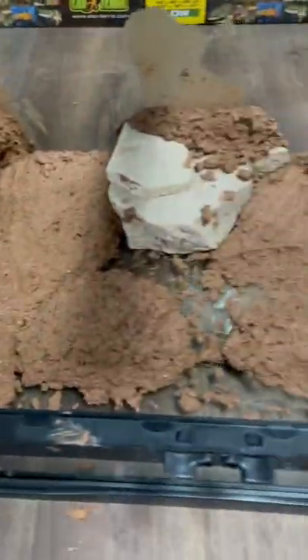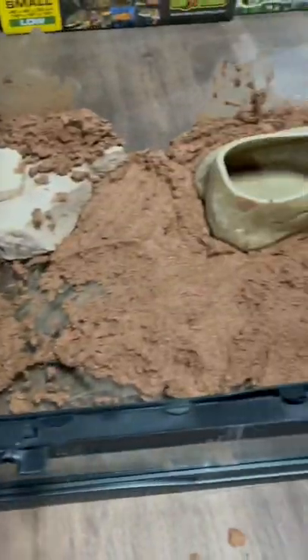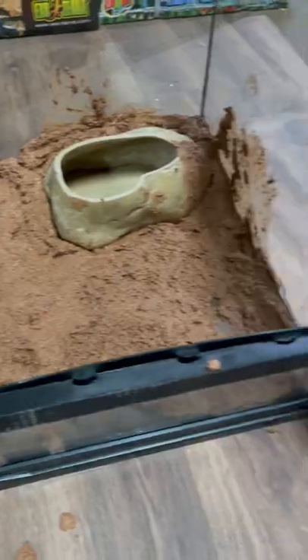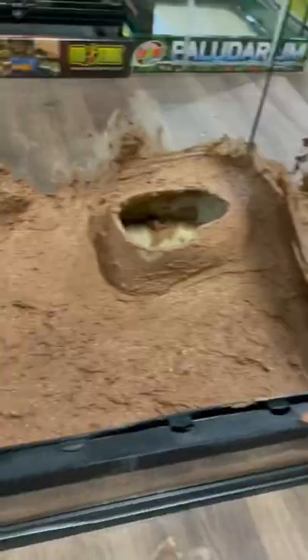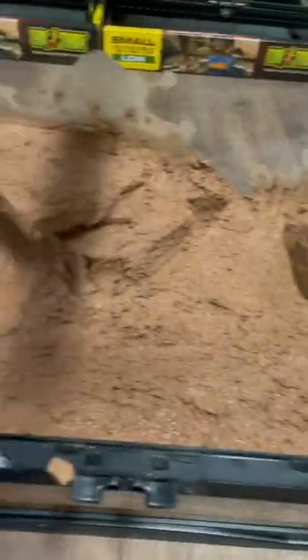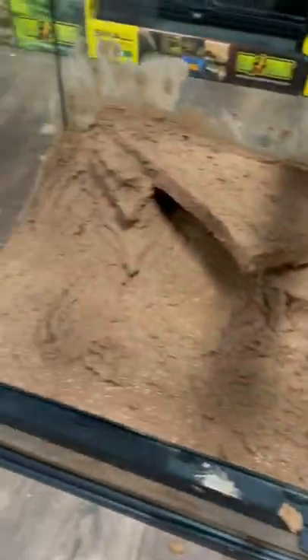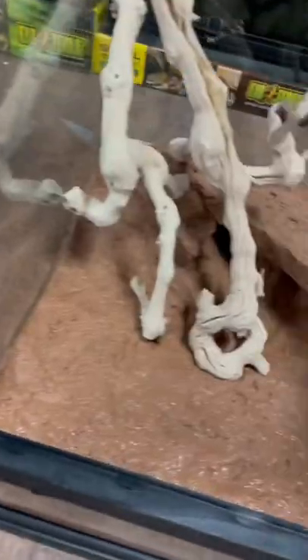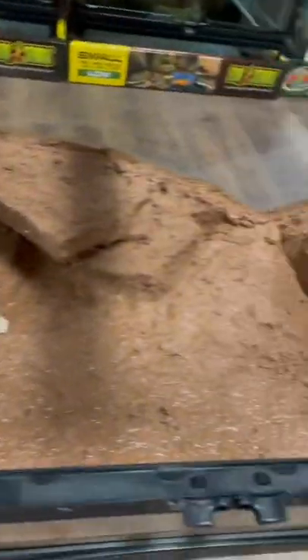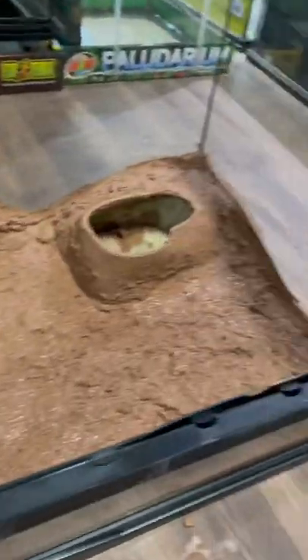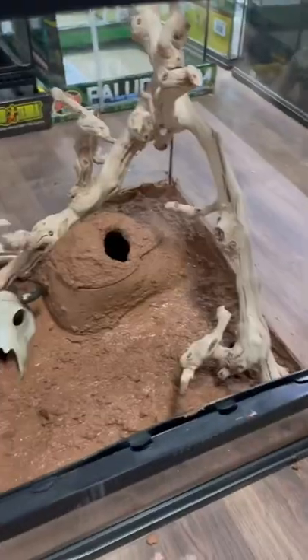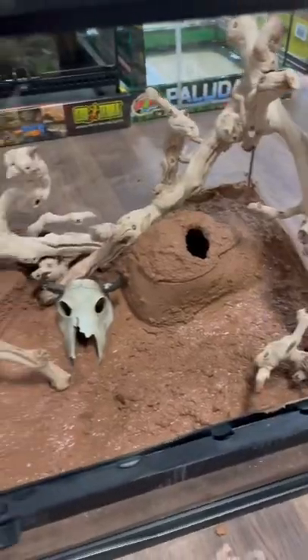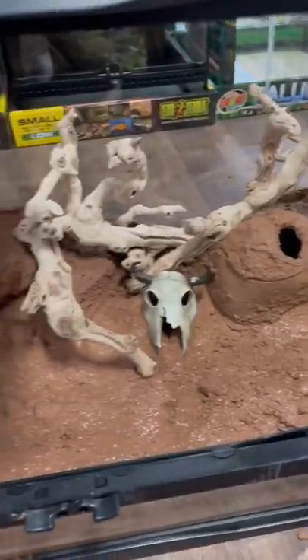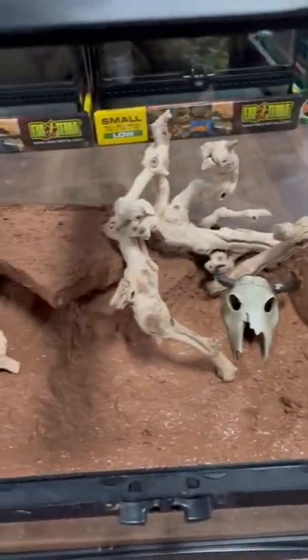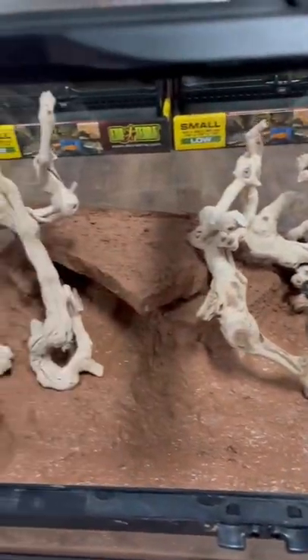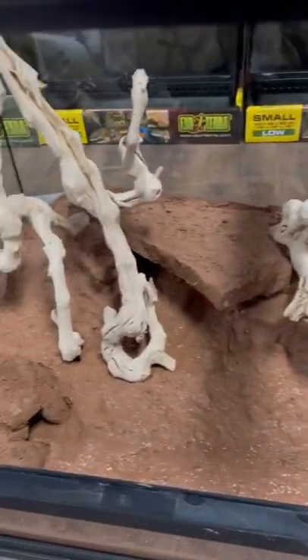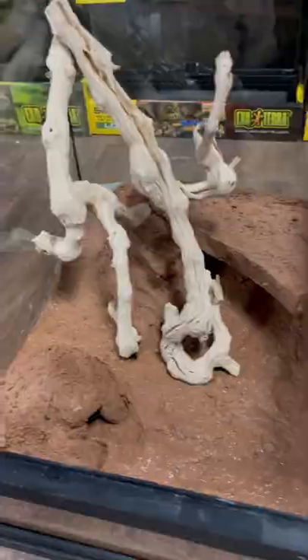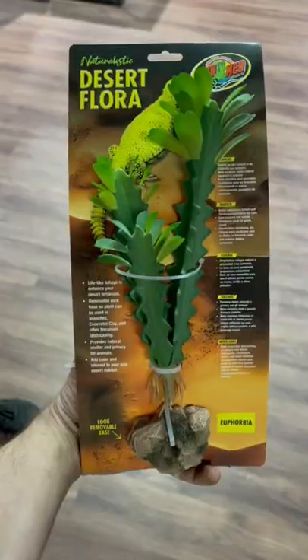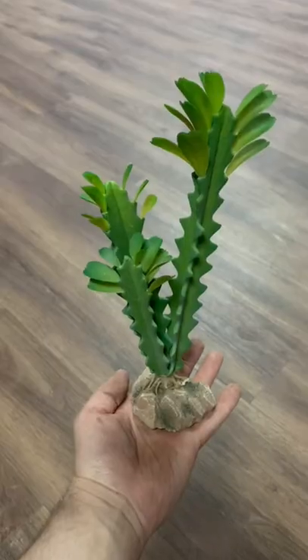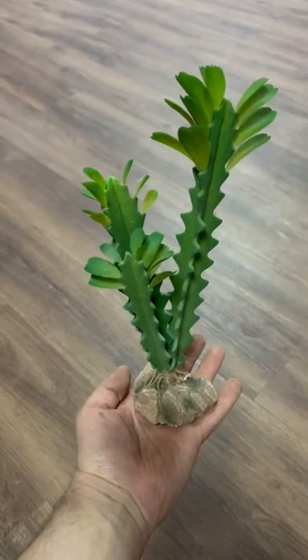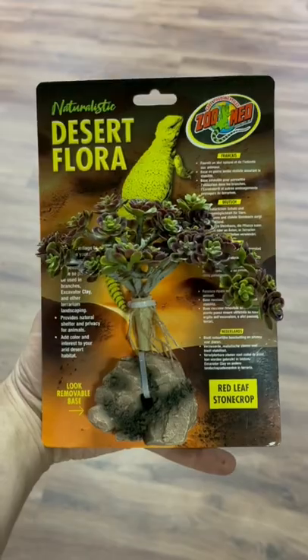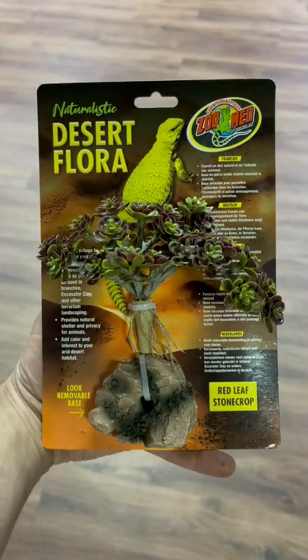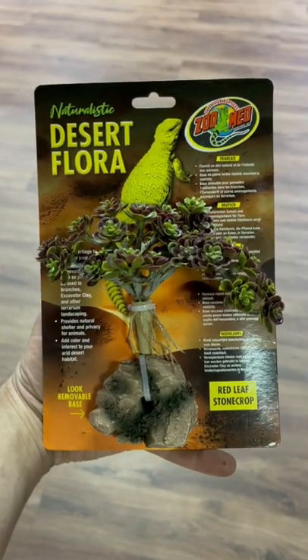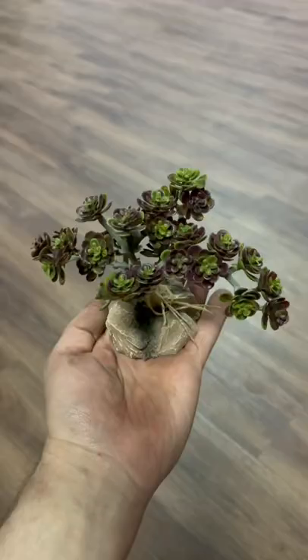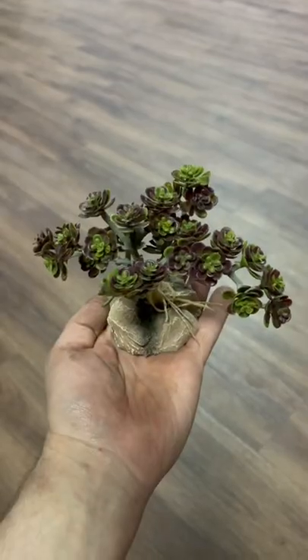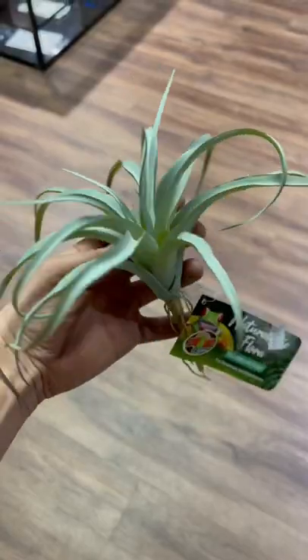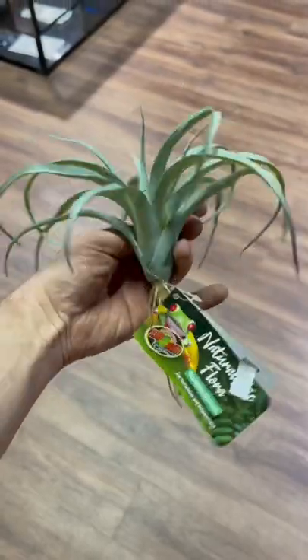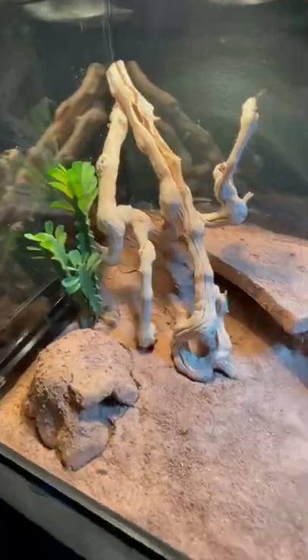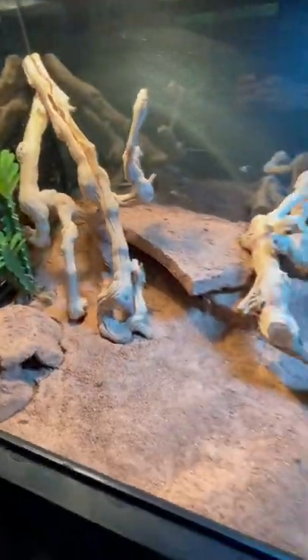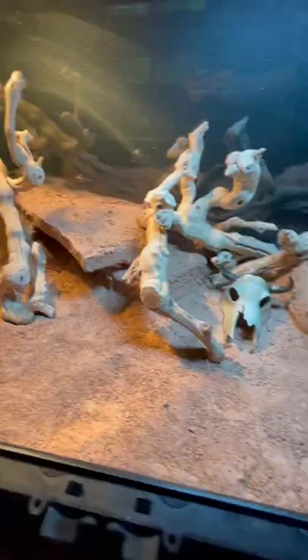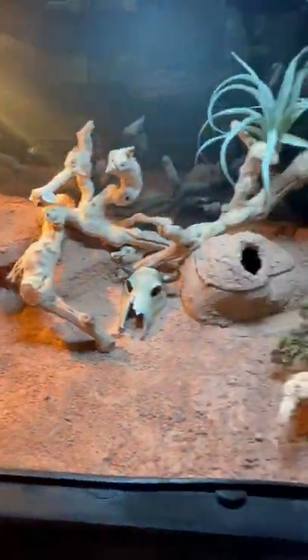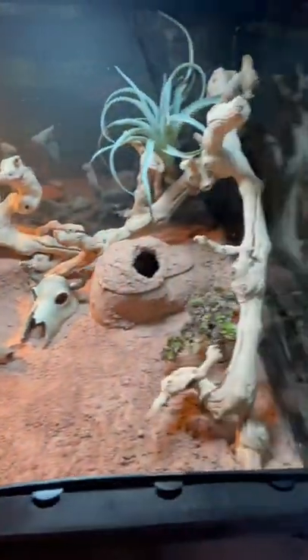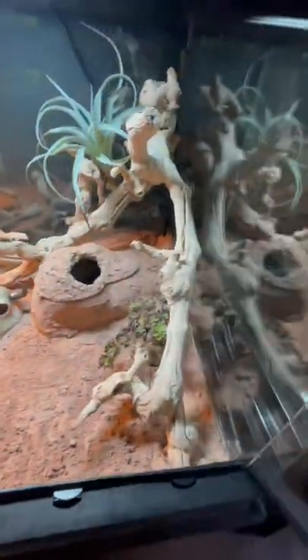Your excavator clay should be wet like cement, used with flagstone and grapevine for hardscape materials, as well as some of the new Zoo Med desert flora, which looks great in this environment.